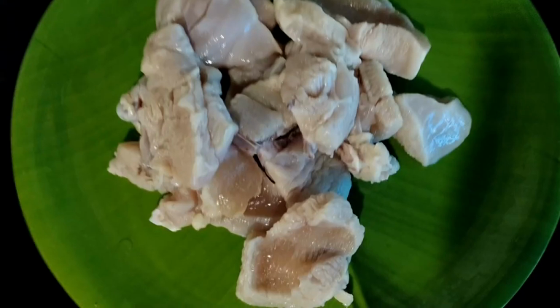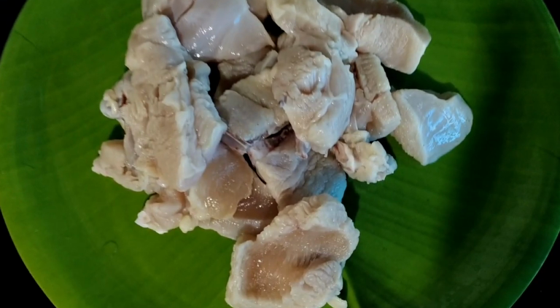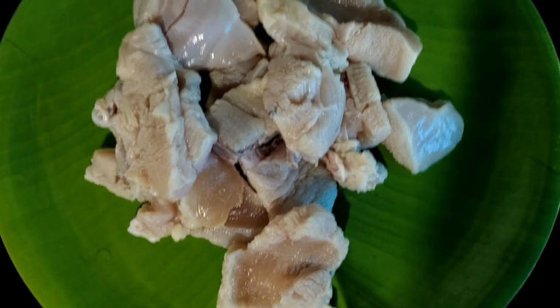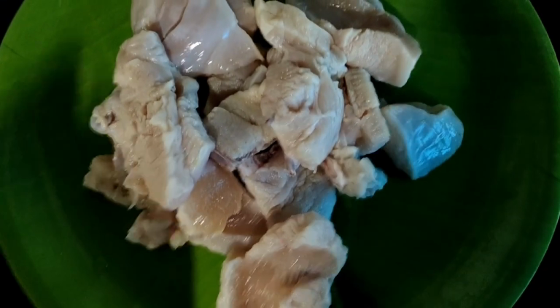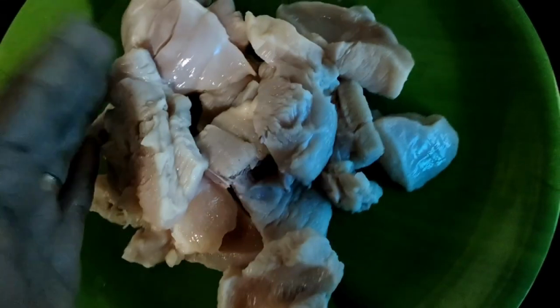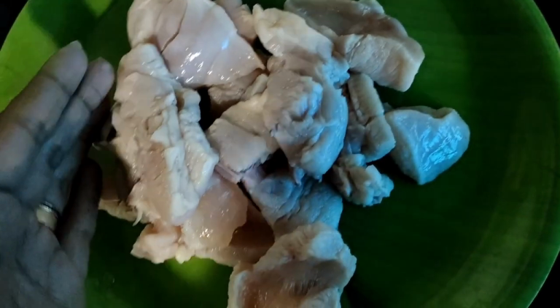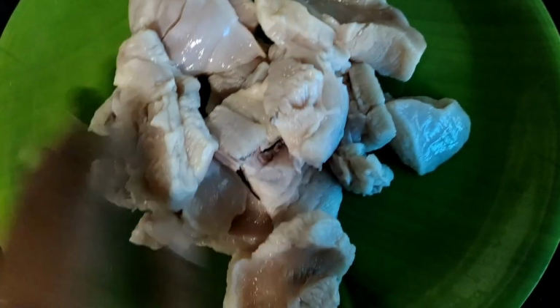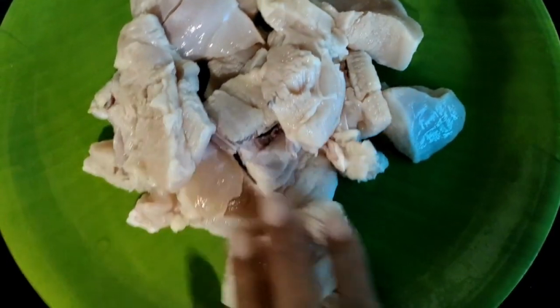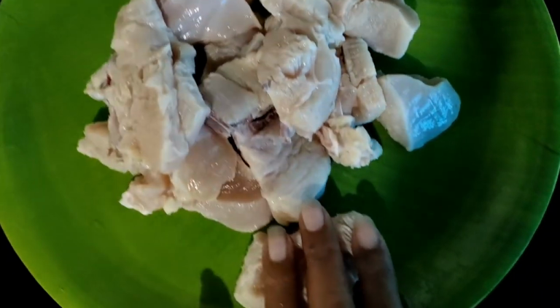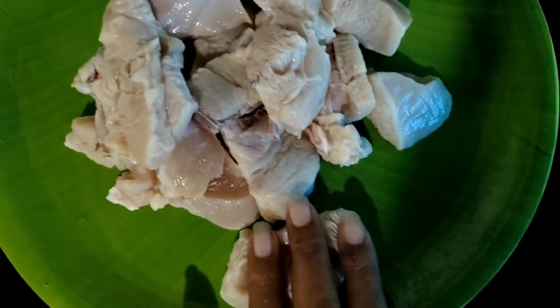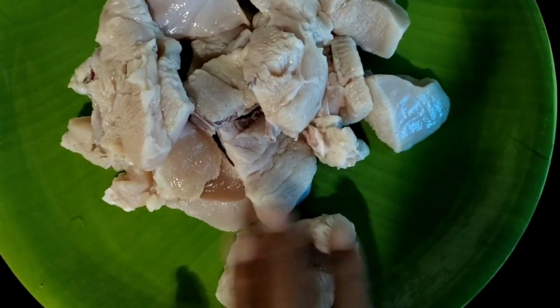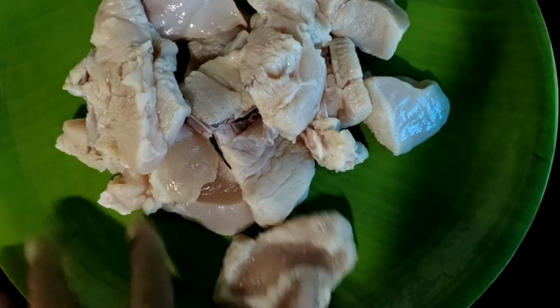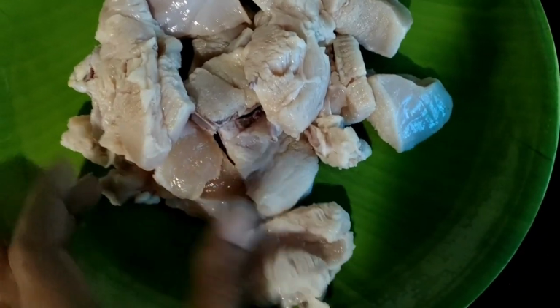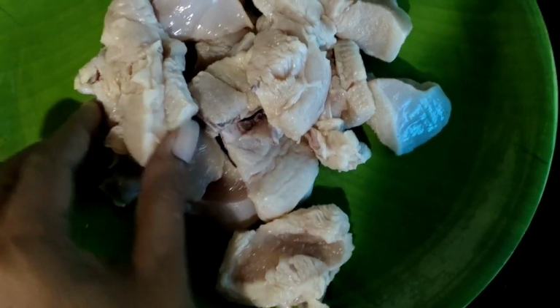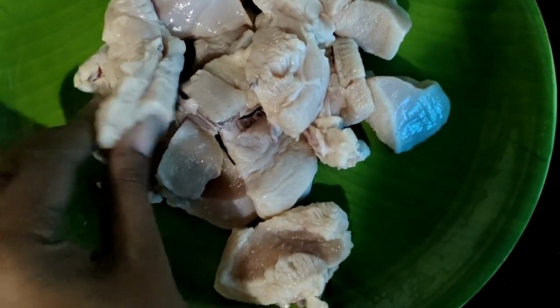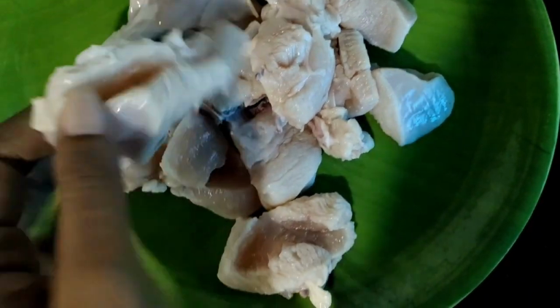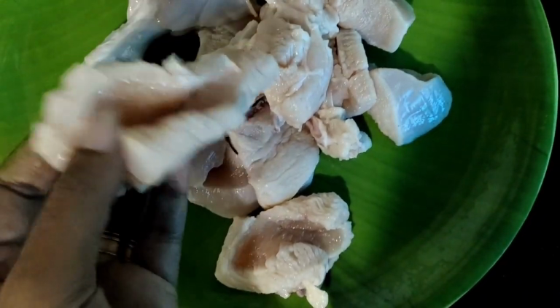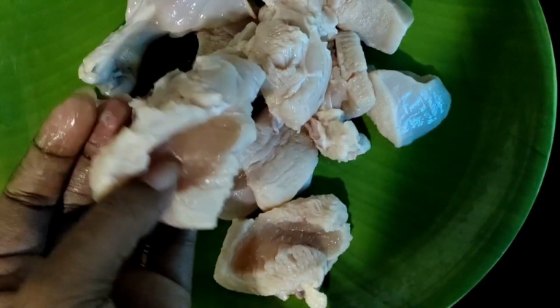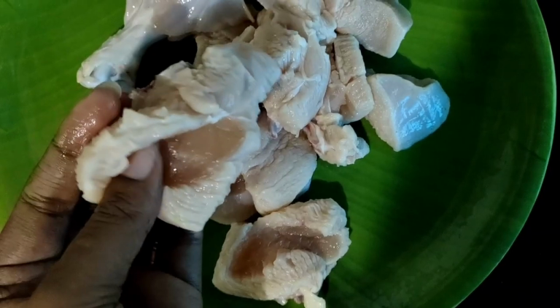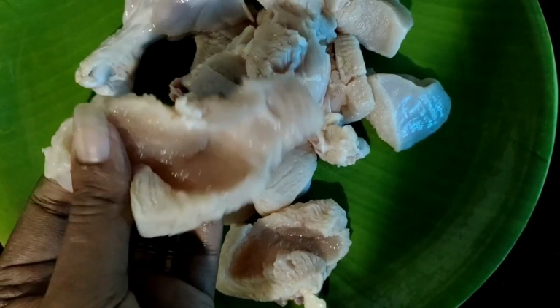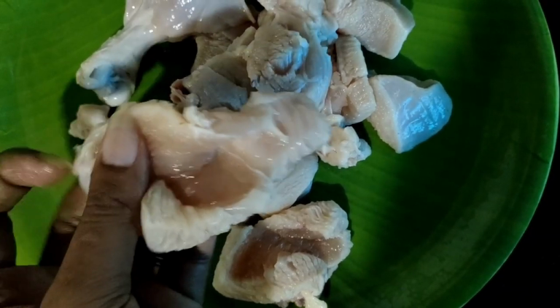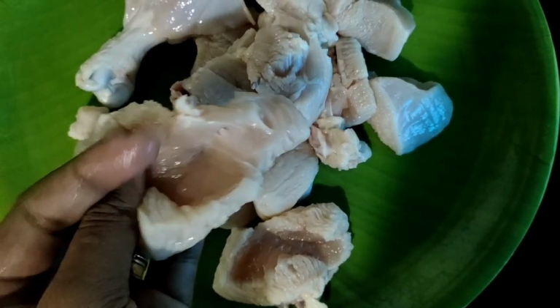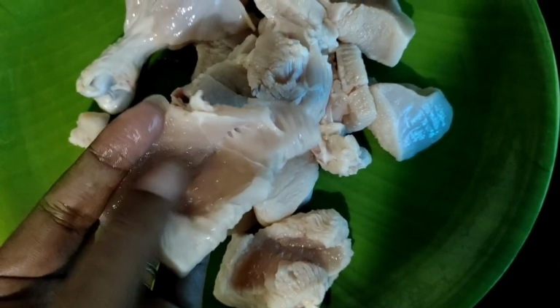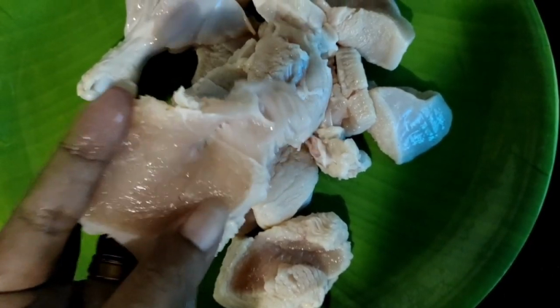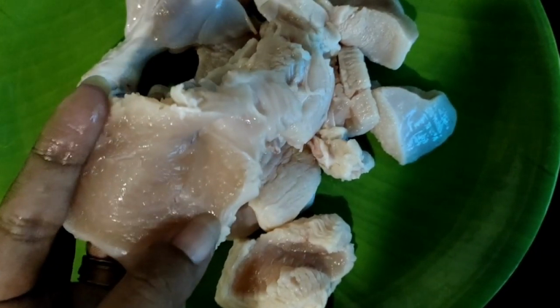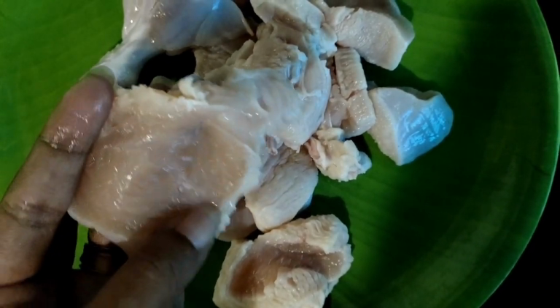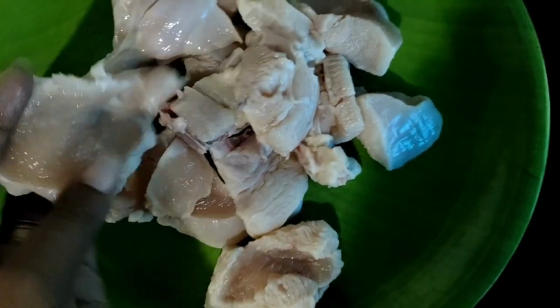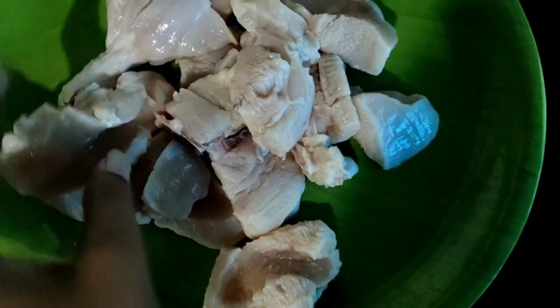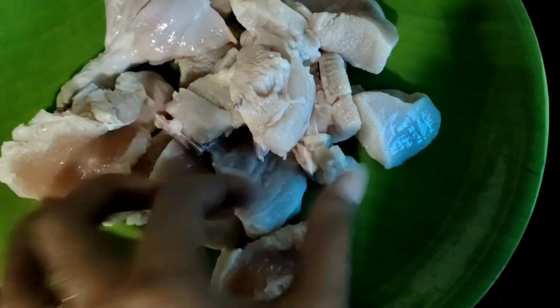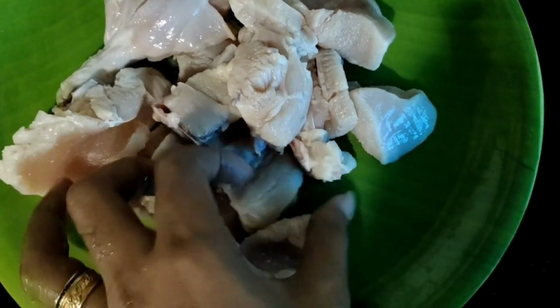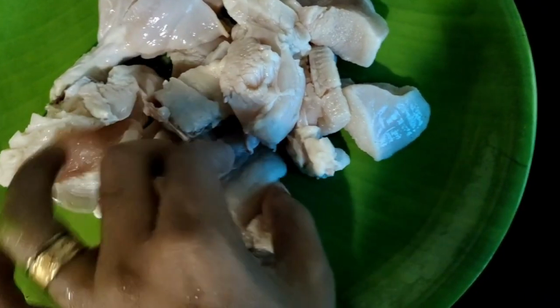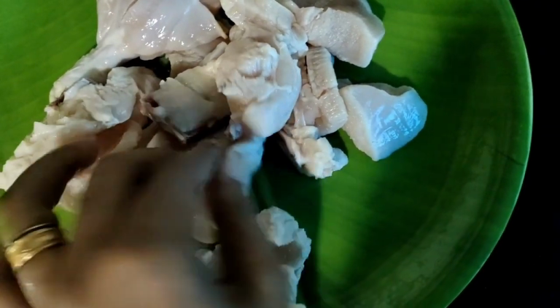Good morning friends, I am going to make a chicken fry. I have made chicken pieces of chicken.